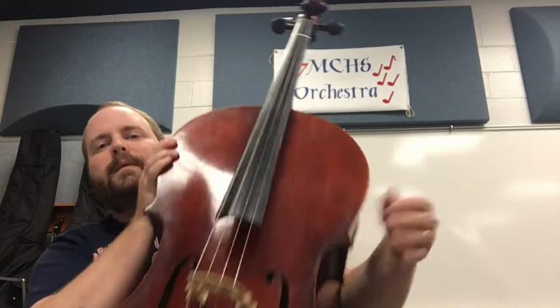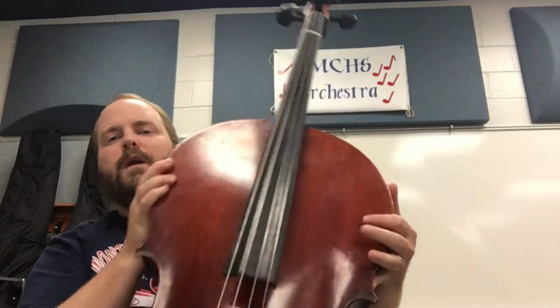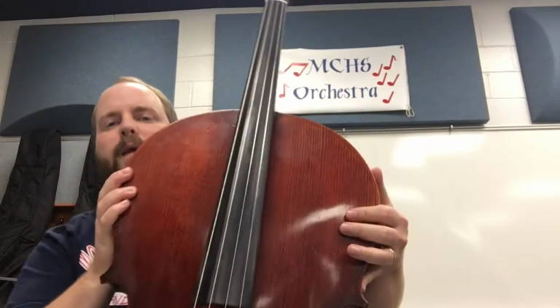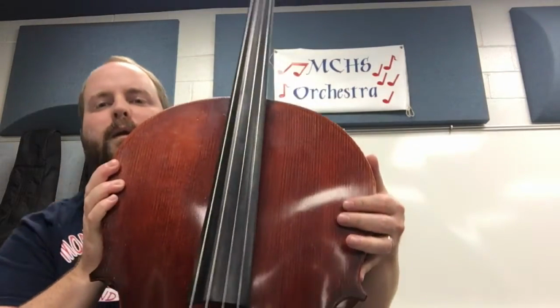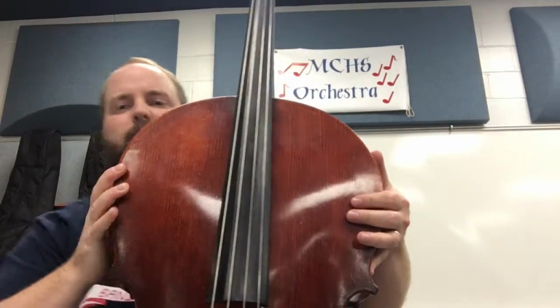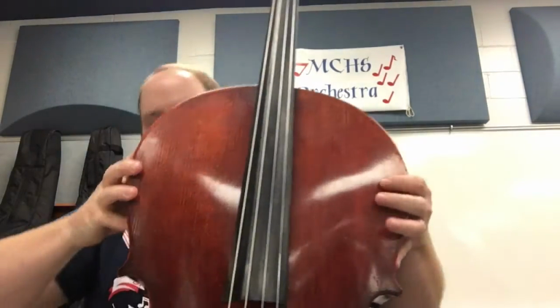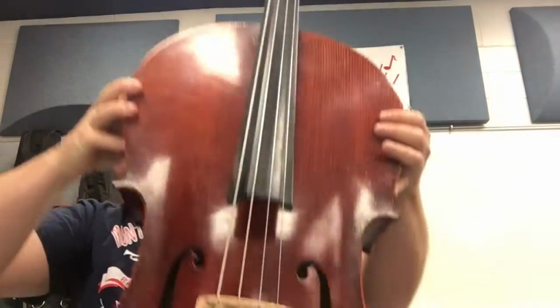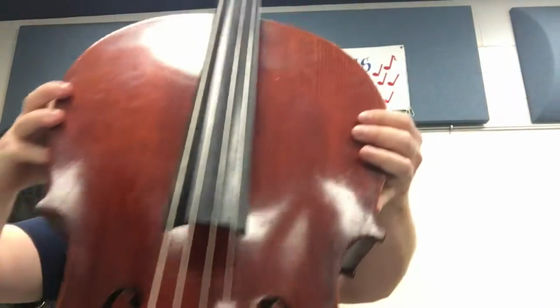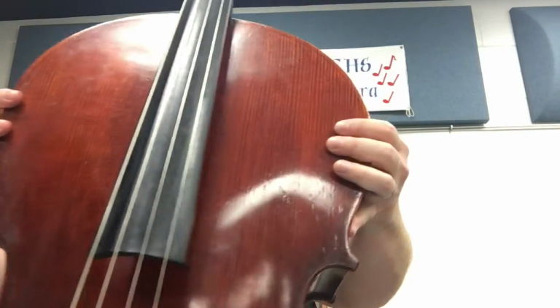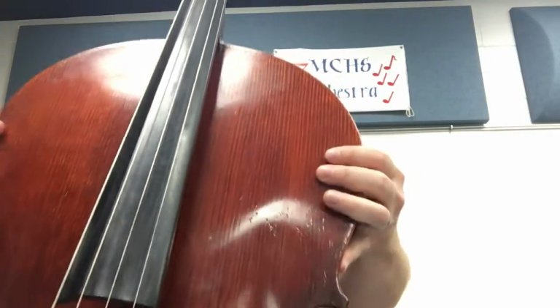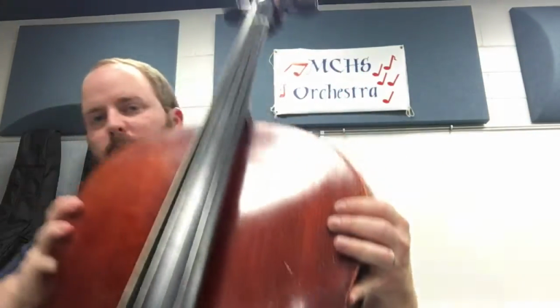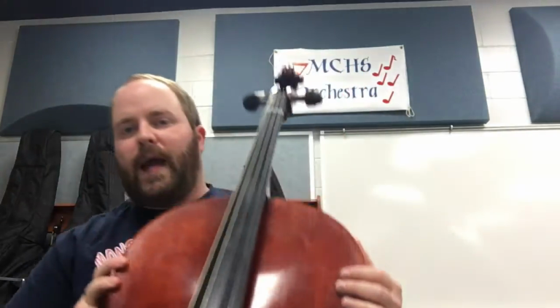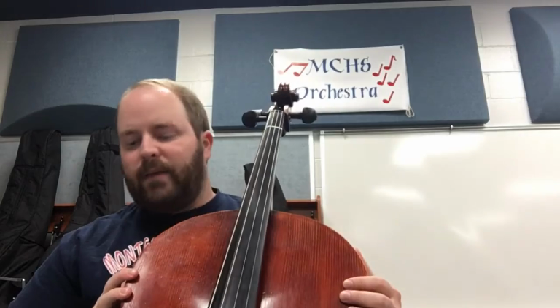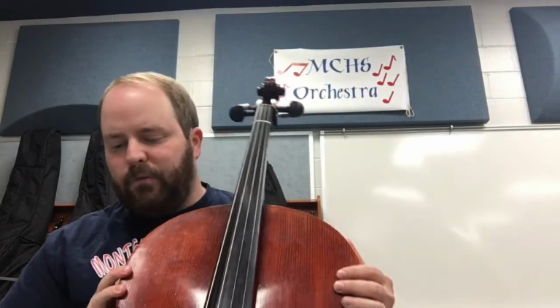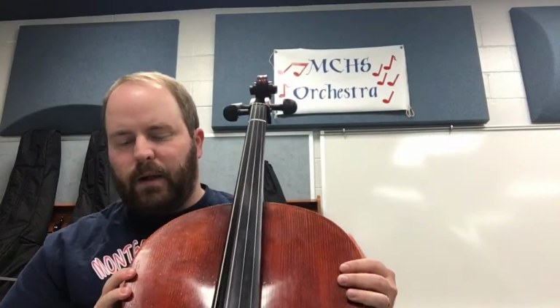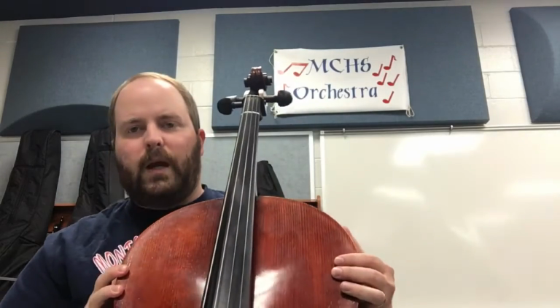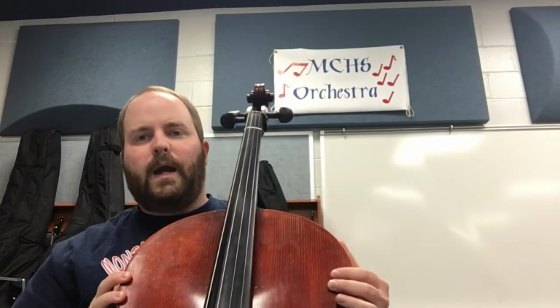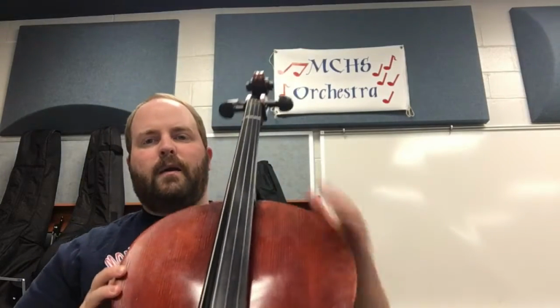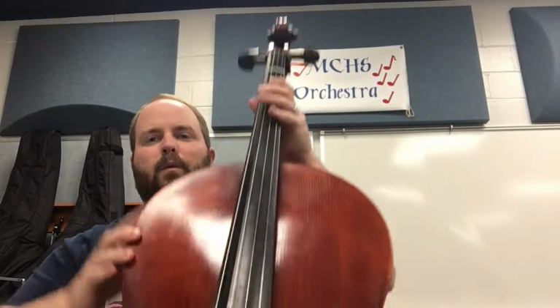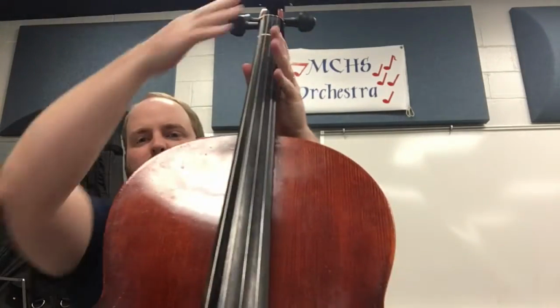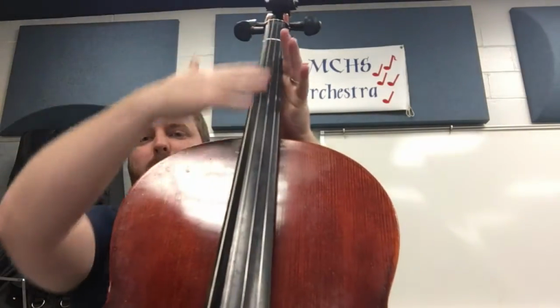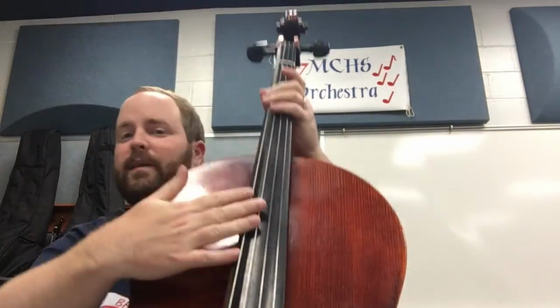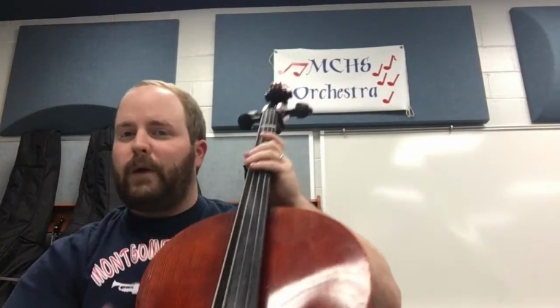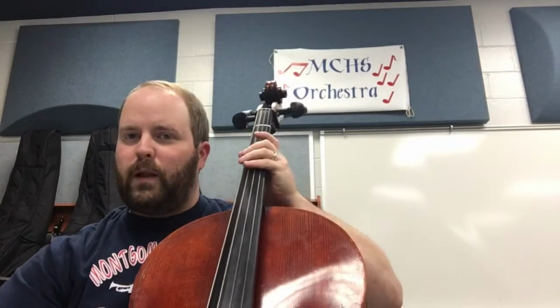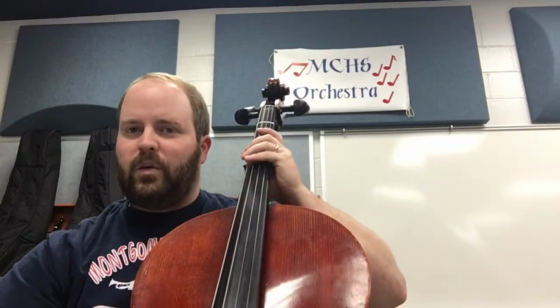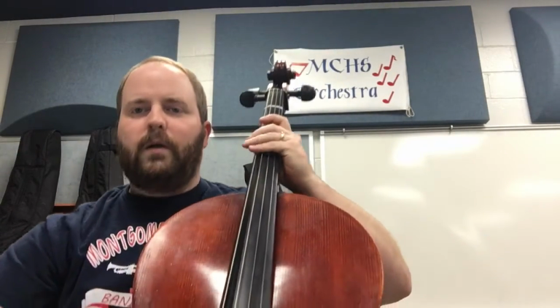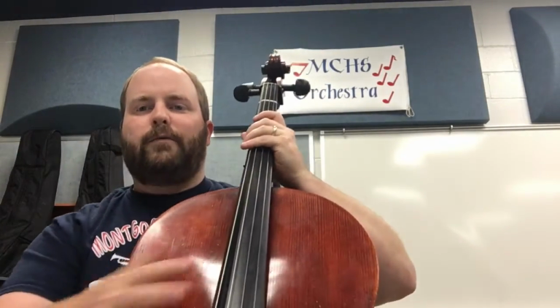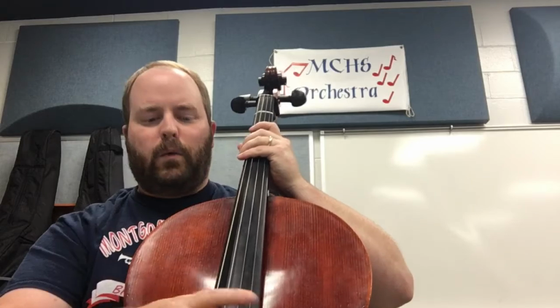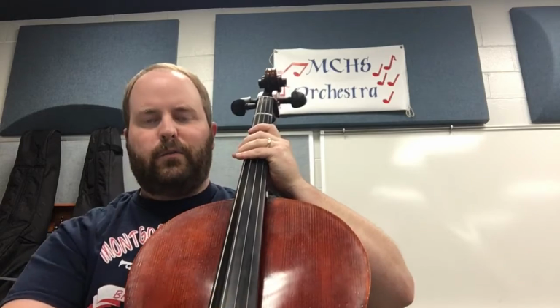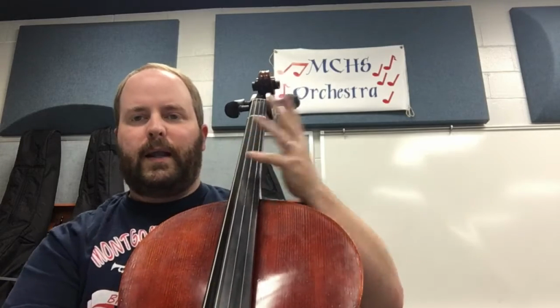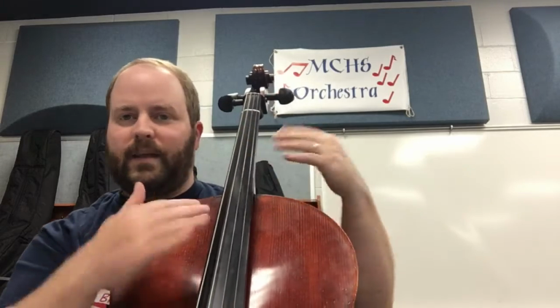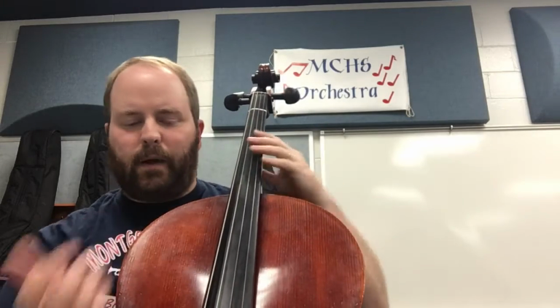Now the fingerboard is important, and I left it for last. It's important because that's where you're going to have your fingers all the time. The fingerboard is this black part. It's not a fretboard like guitar — it's a fingerboard. It's different because it doesn't have frets.